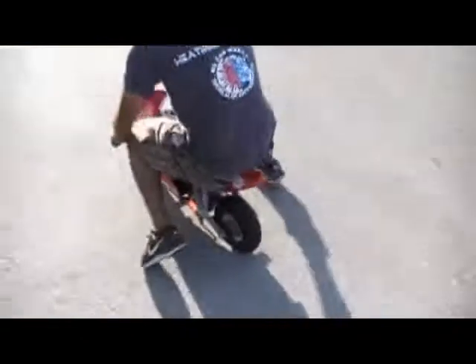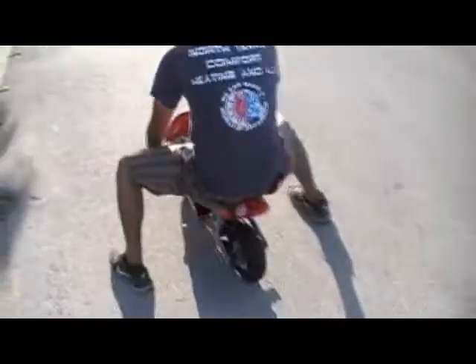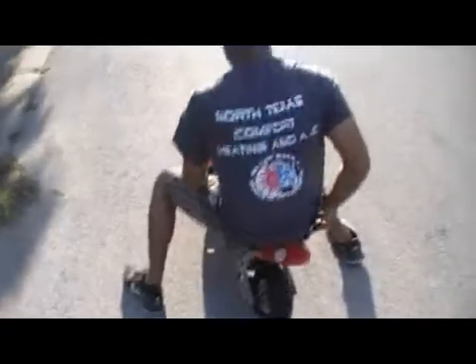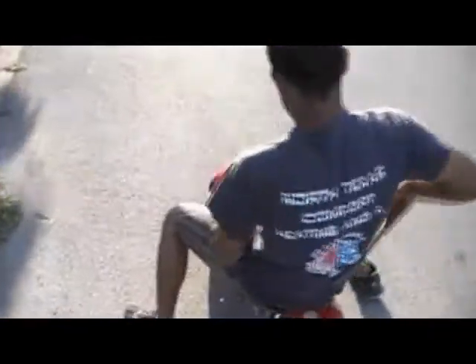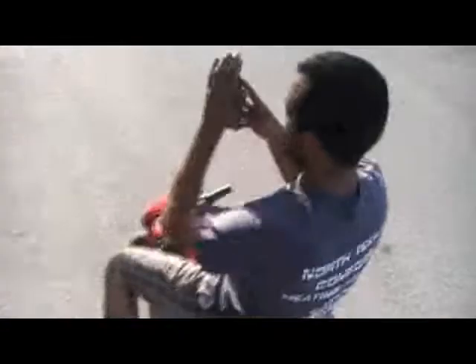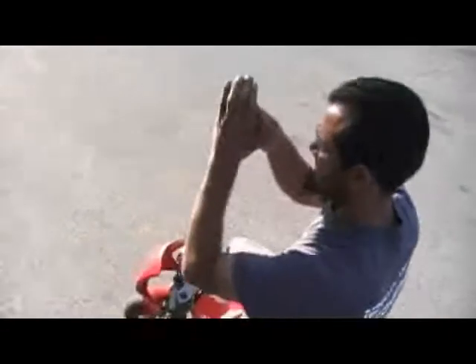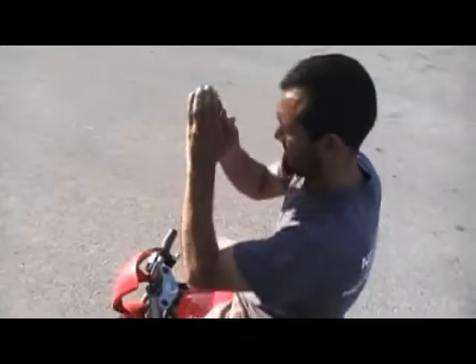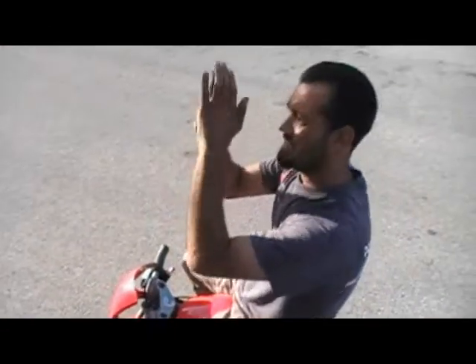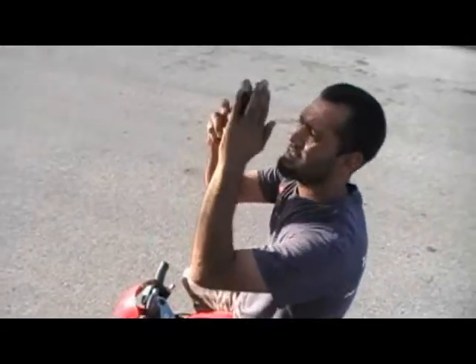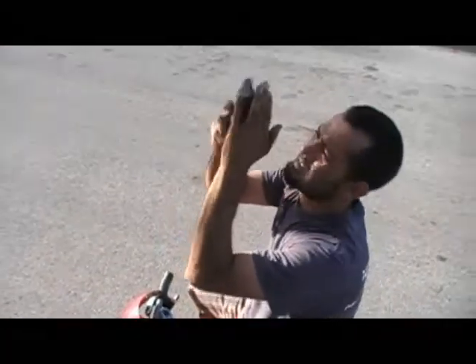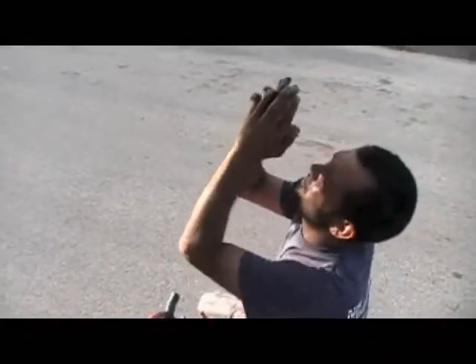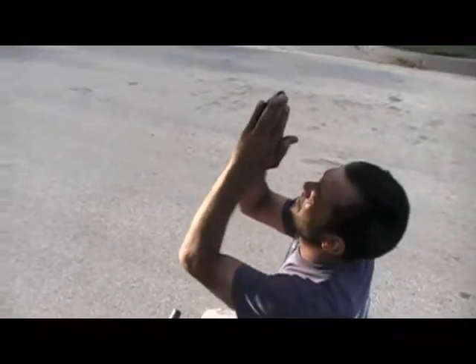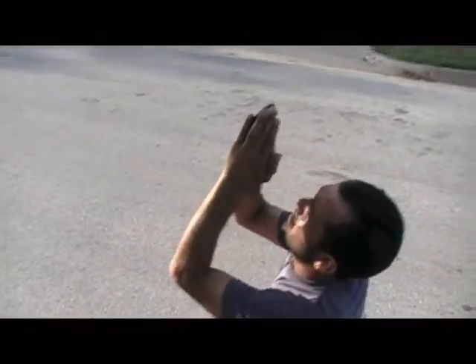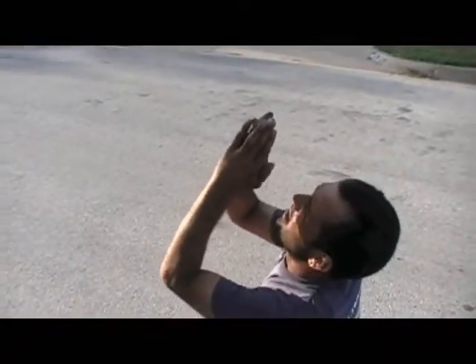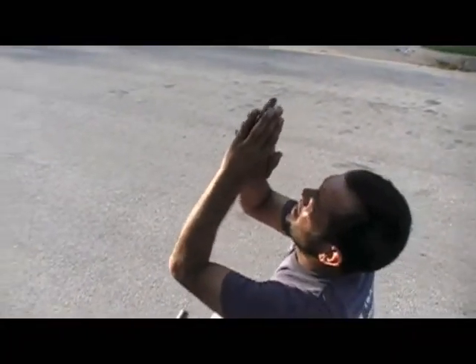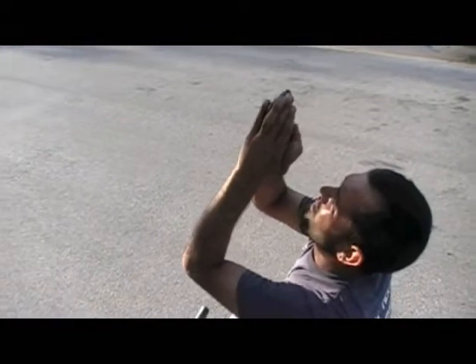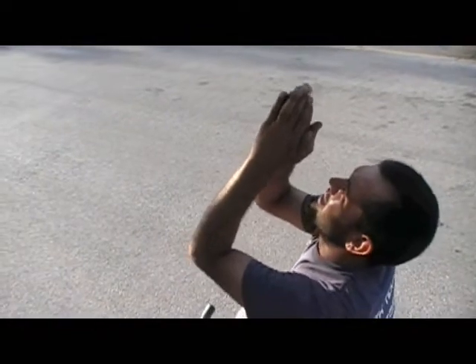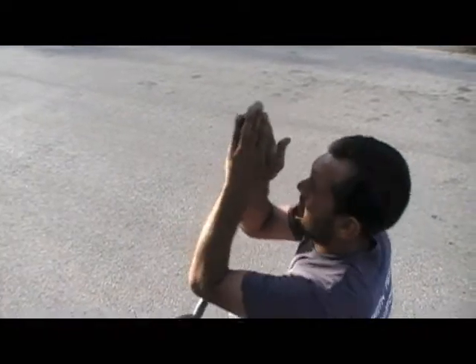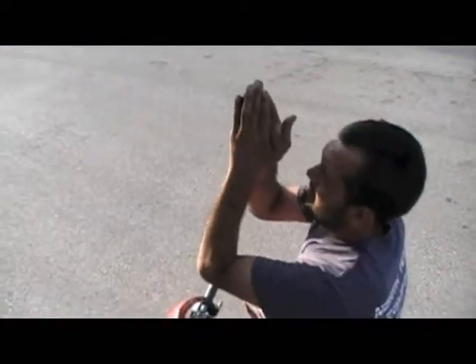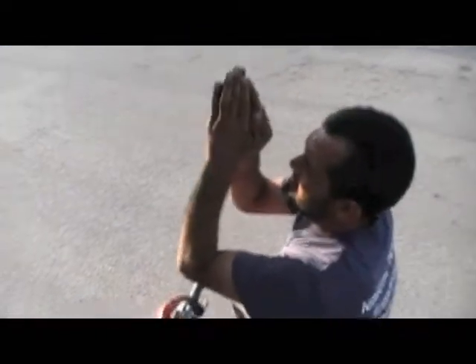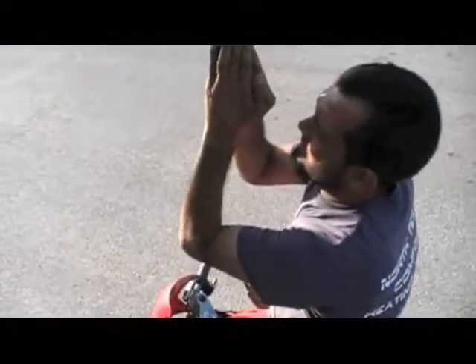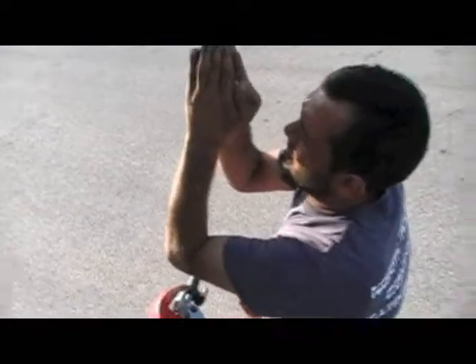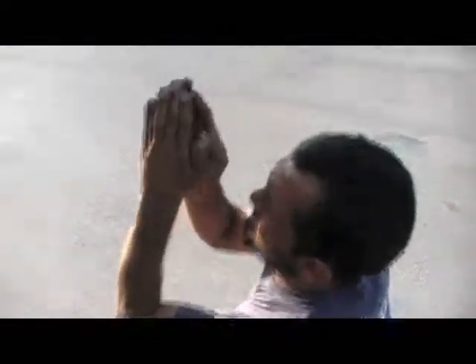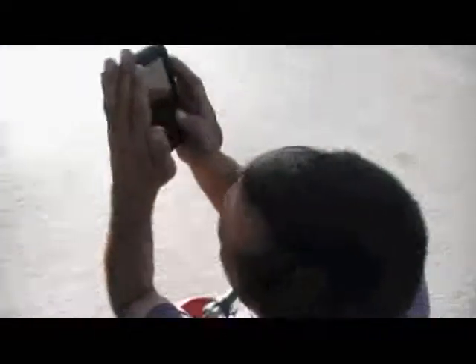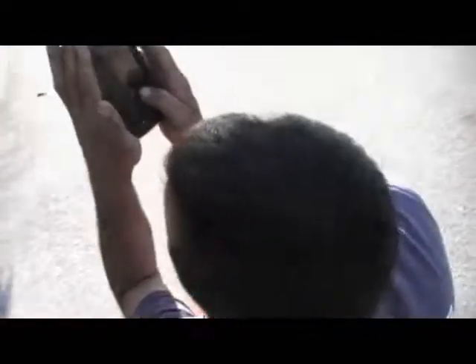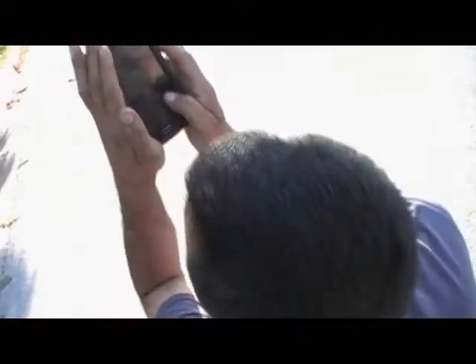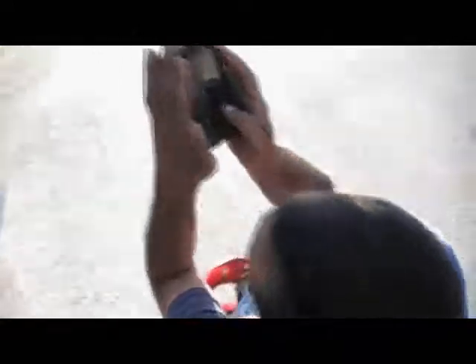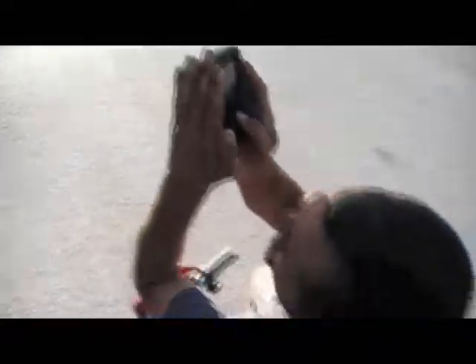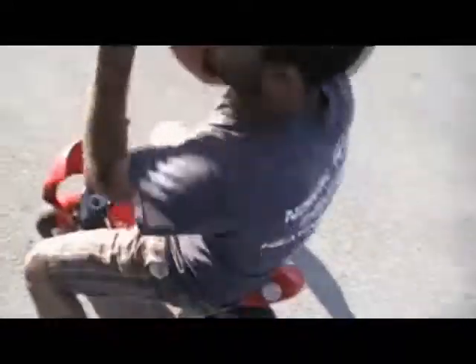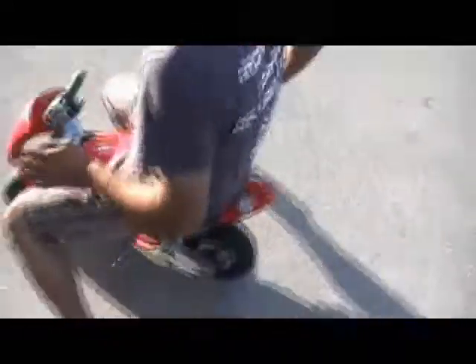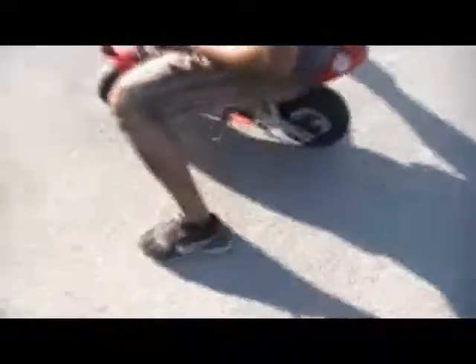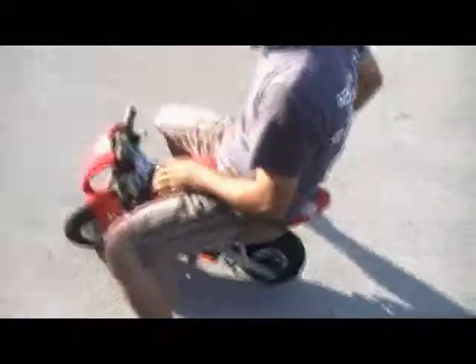Alright, what's the verdict? Verdict is... what was it? 29. 29 — that's pretty good, that's pretty good!